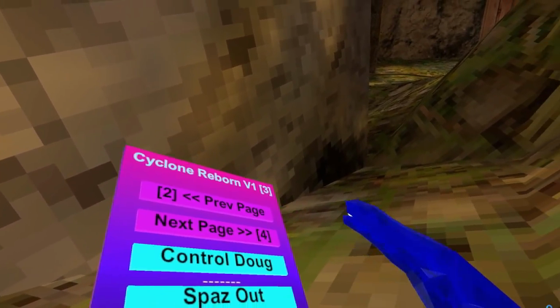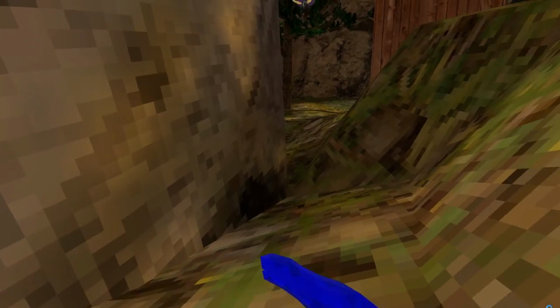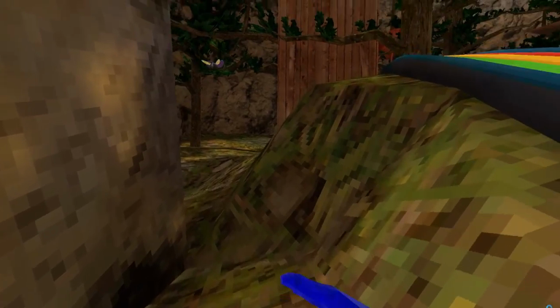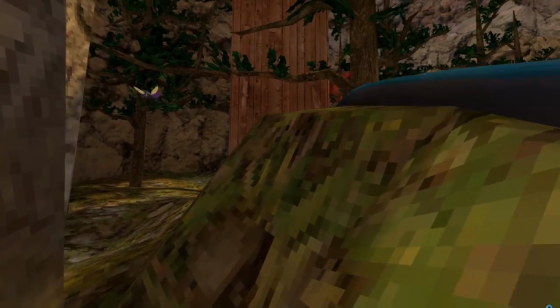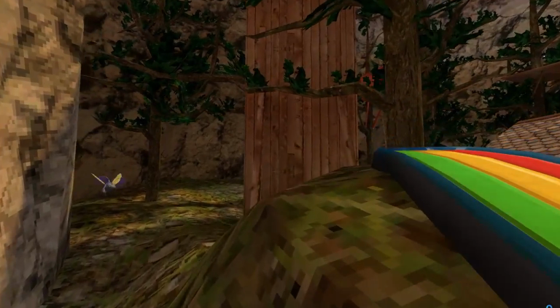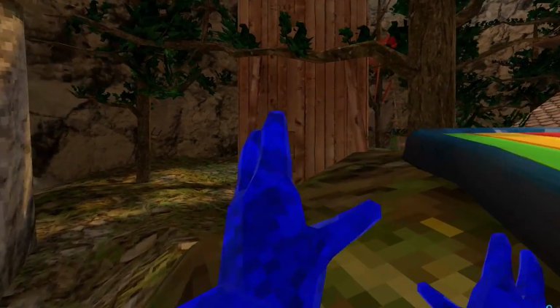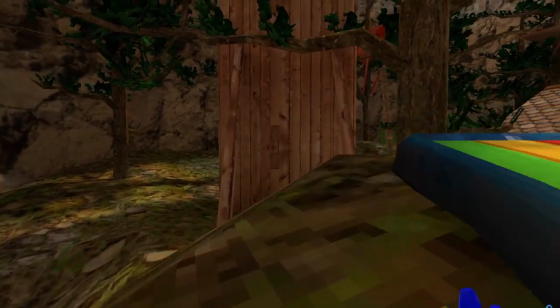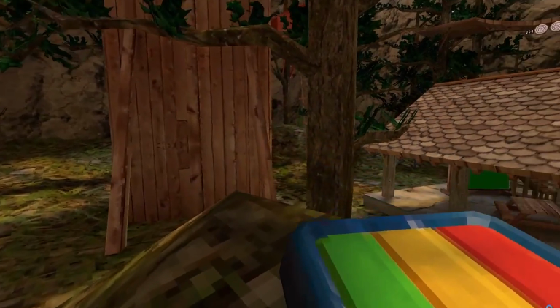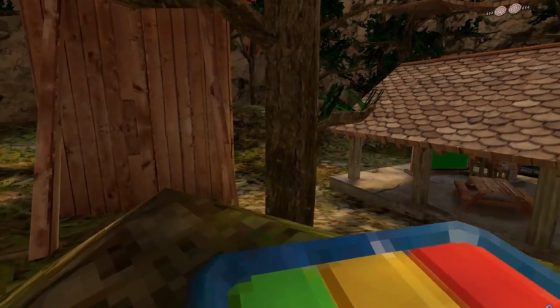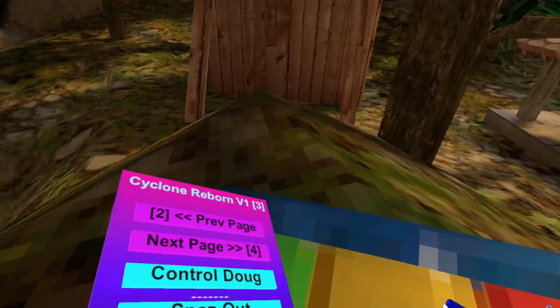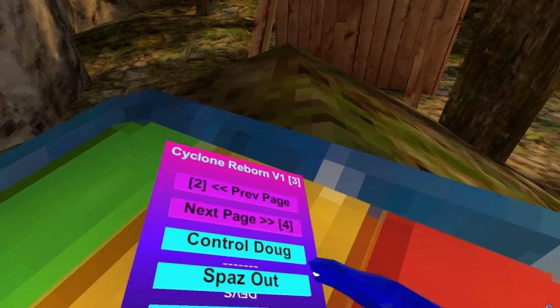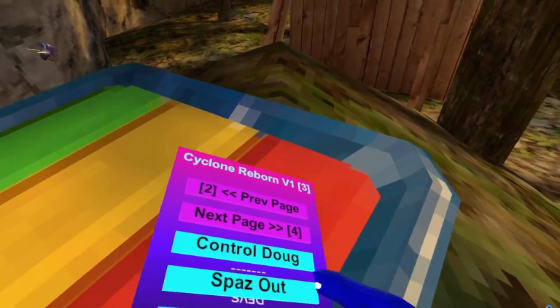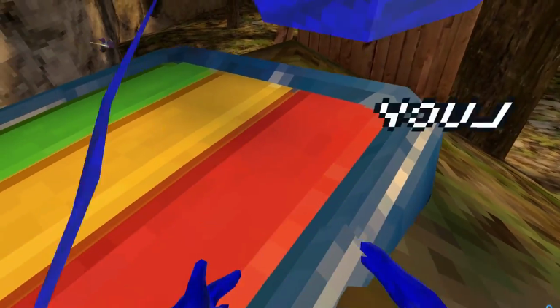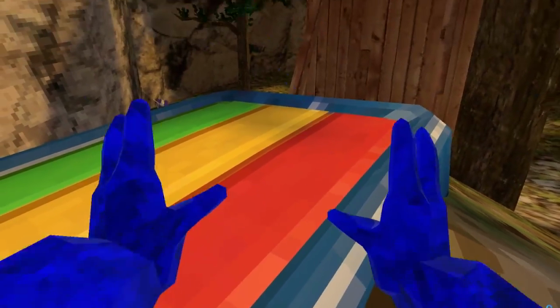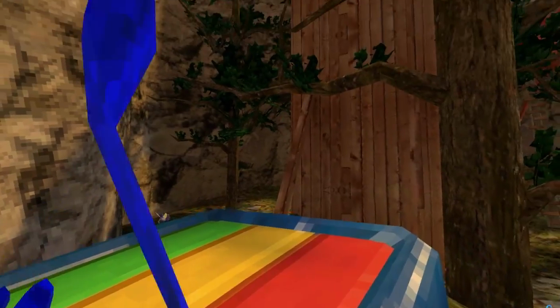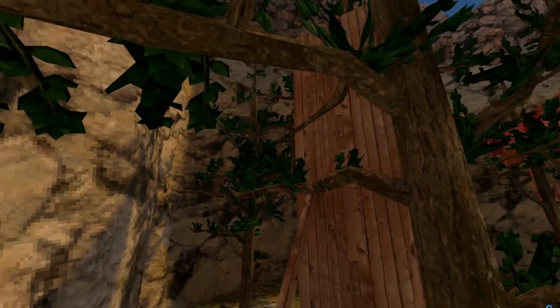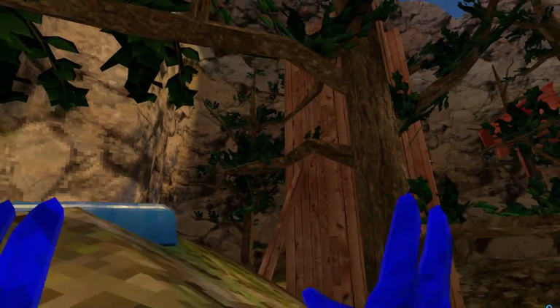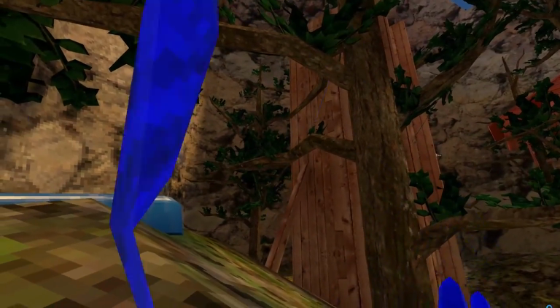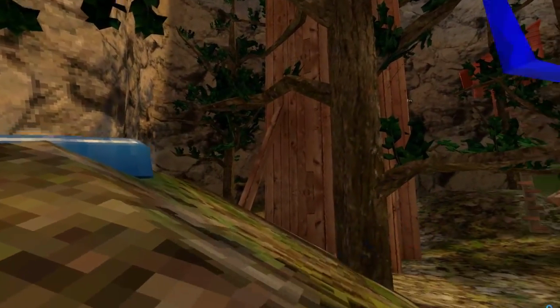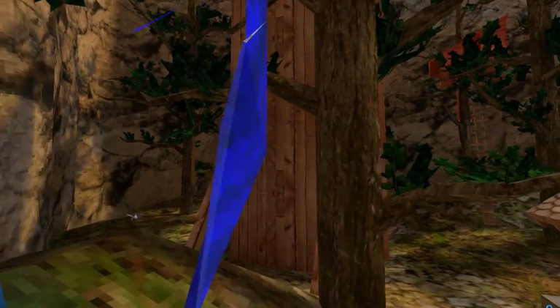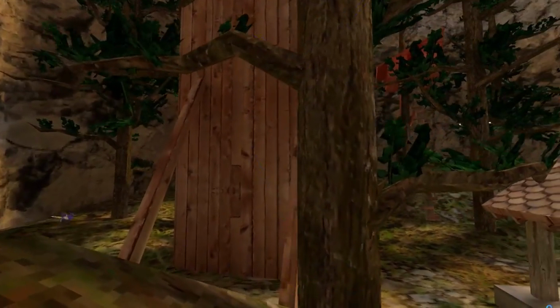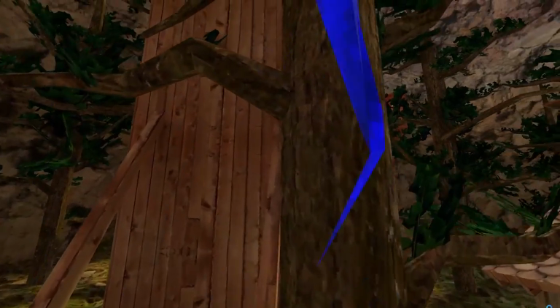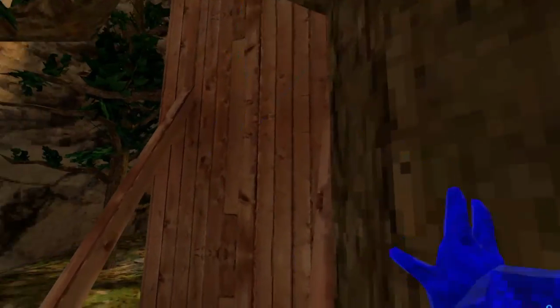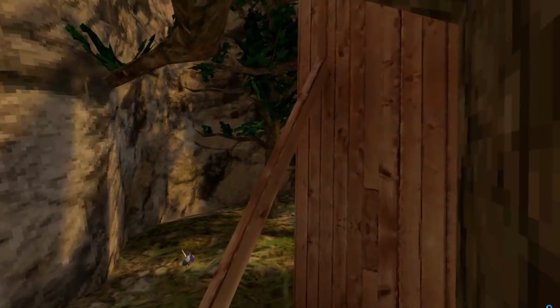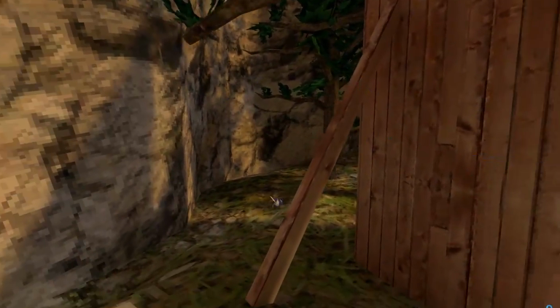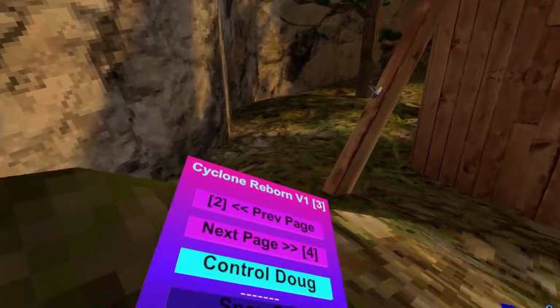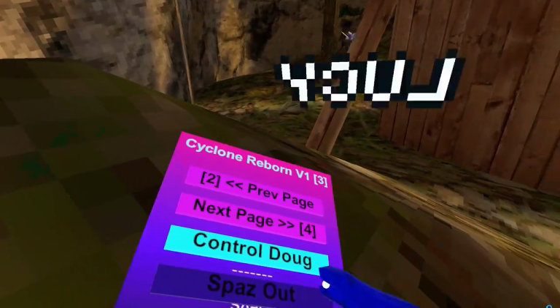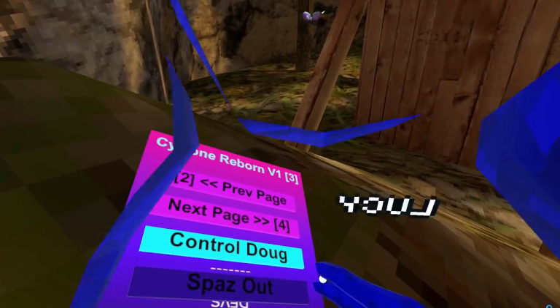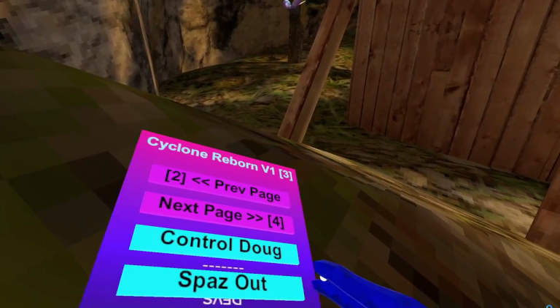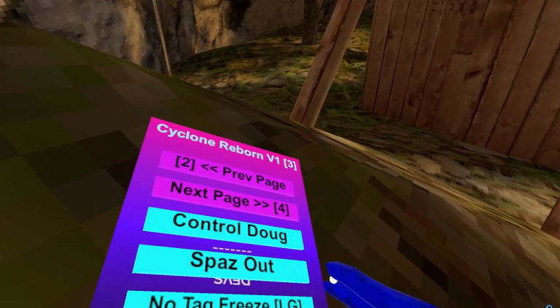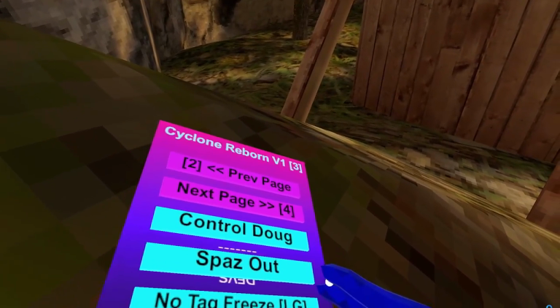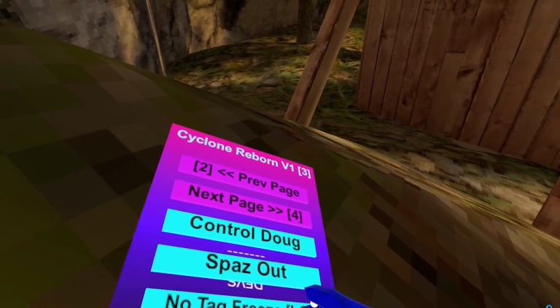Next mod is Spaz Out — it just spazes your character out. Here's the demonstration: it's really exaggerated. It doesn't look like this, but it's pretty cool for trolling.